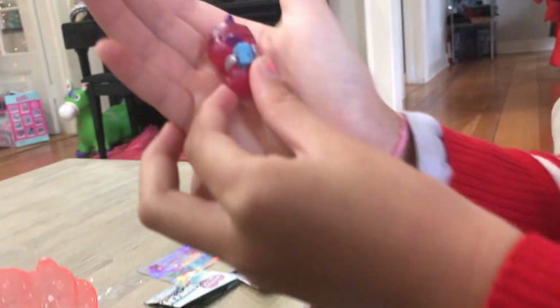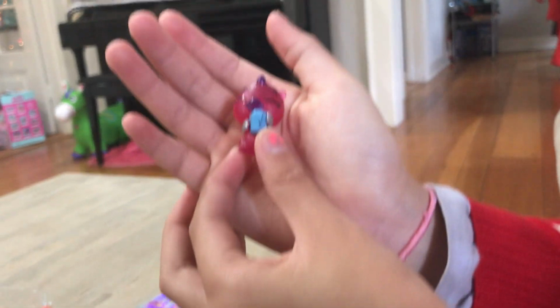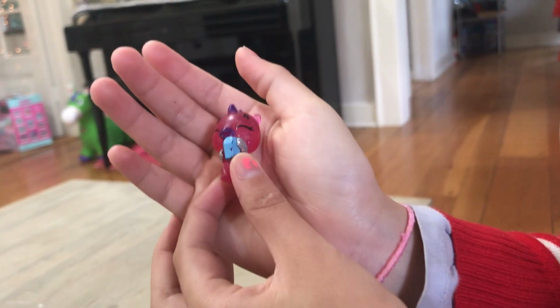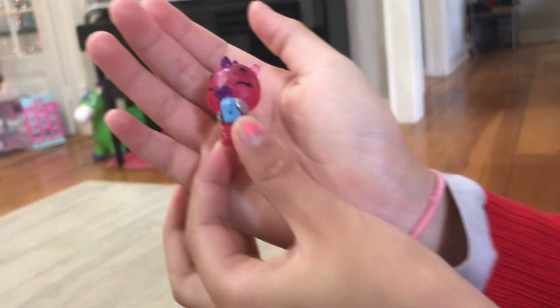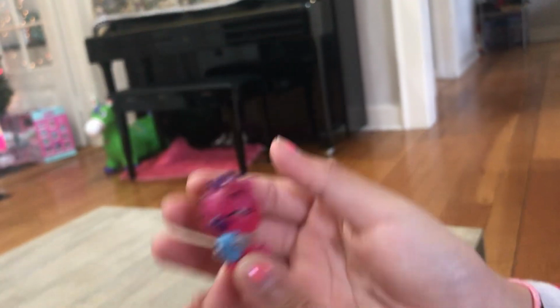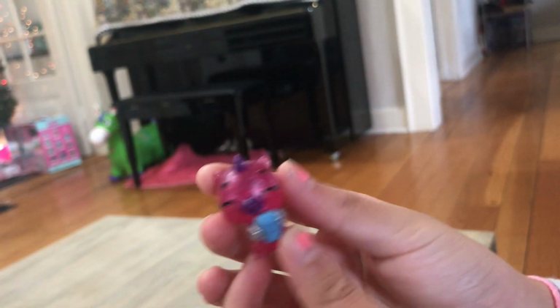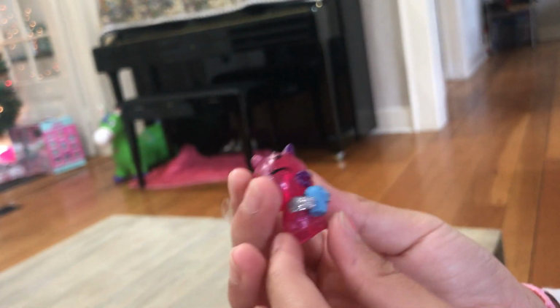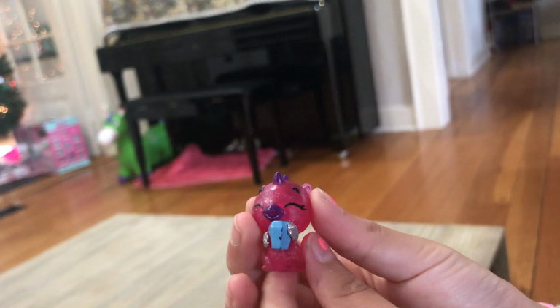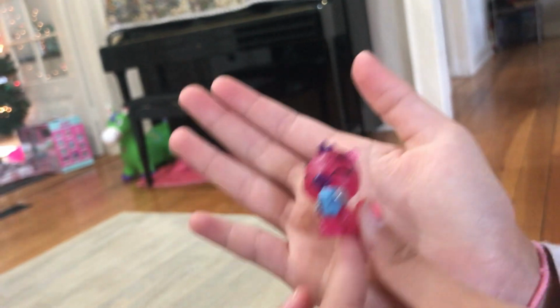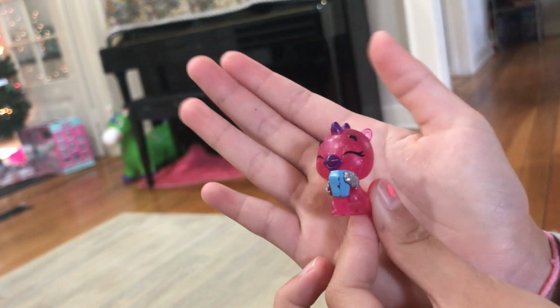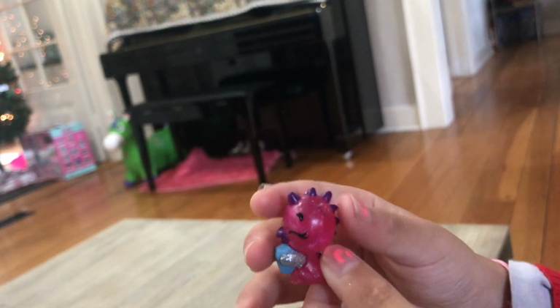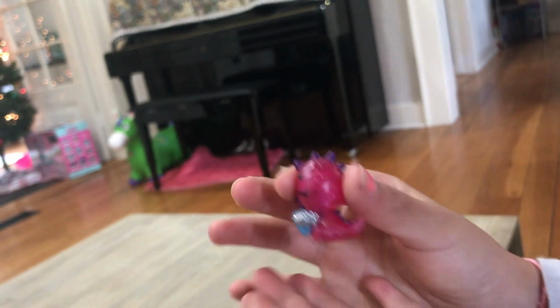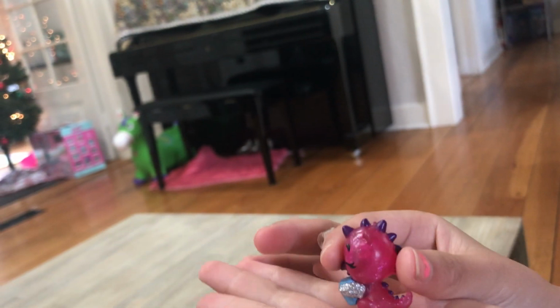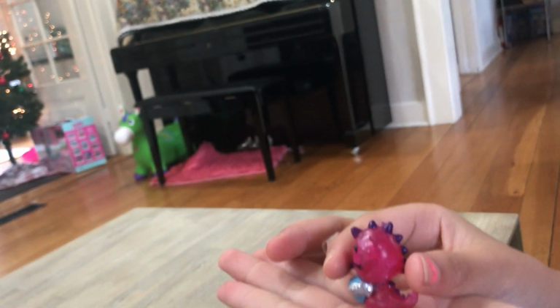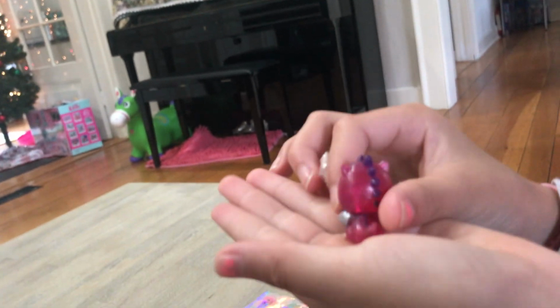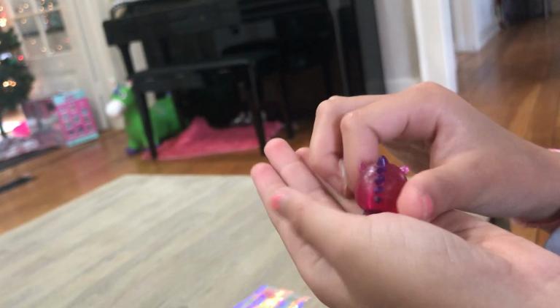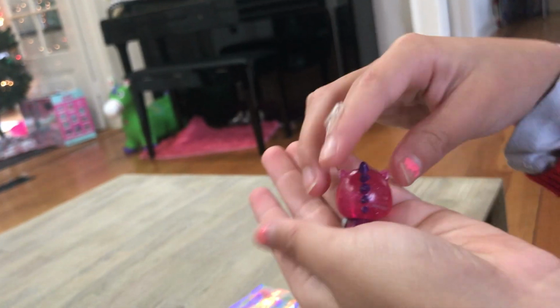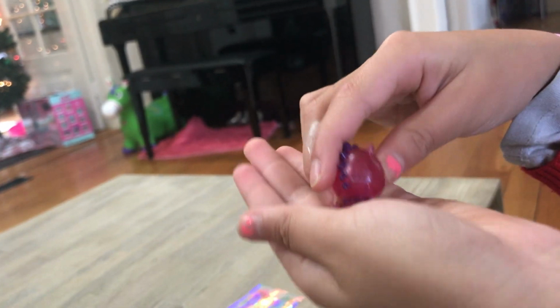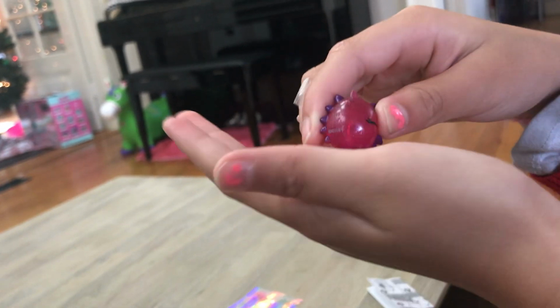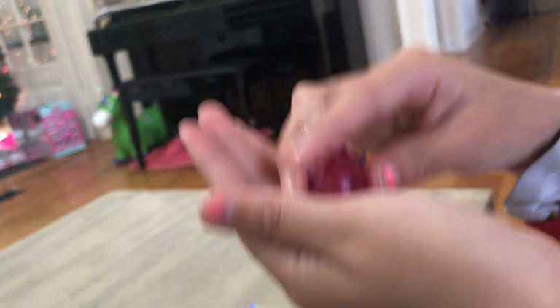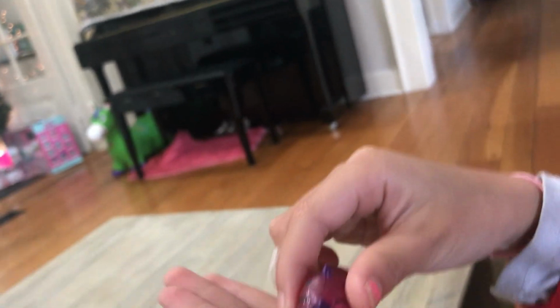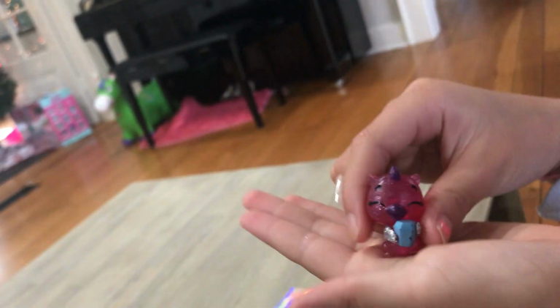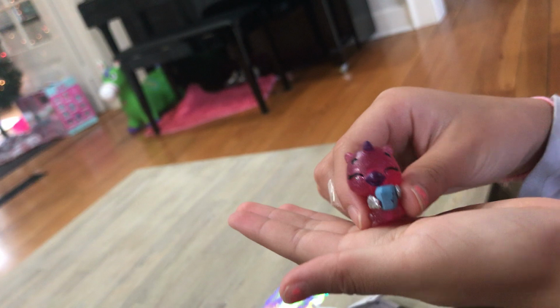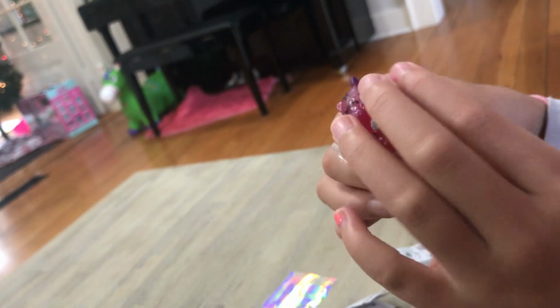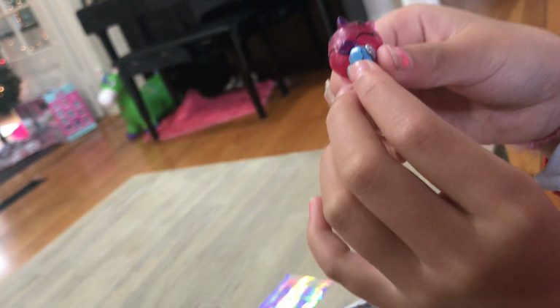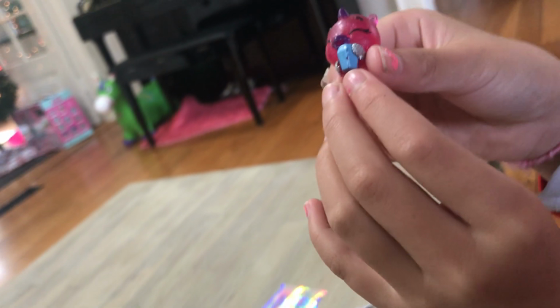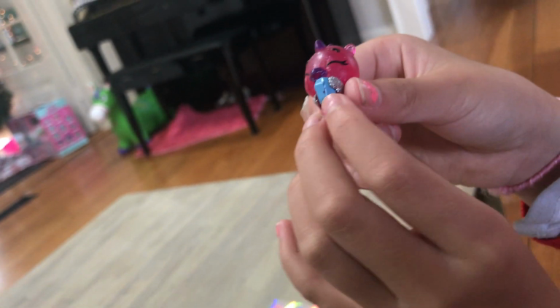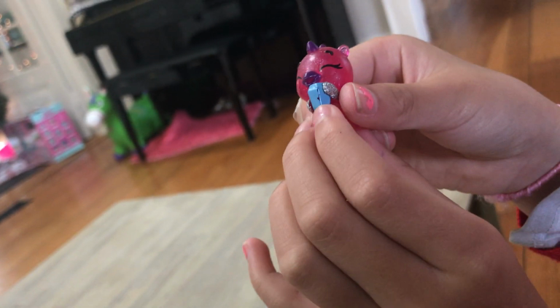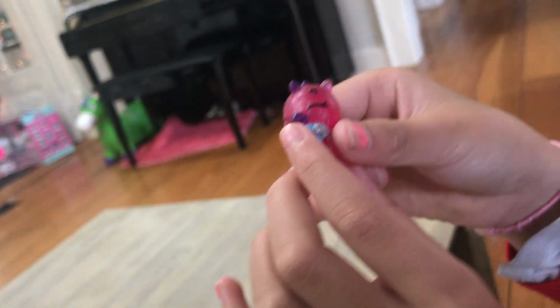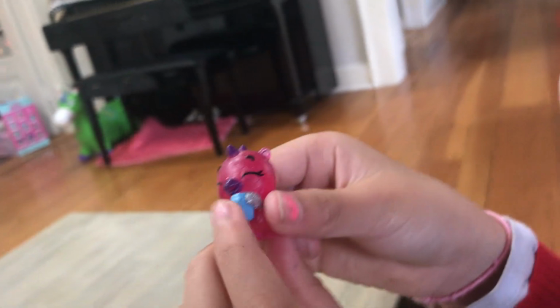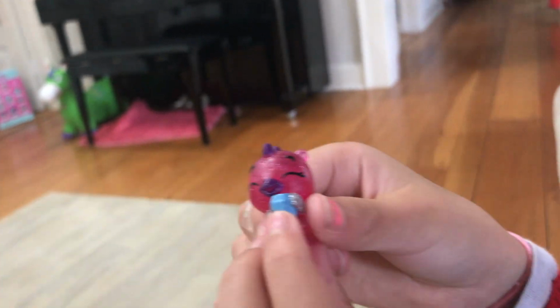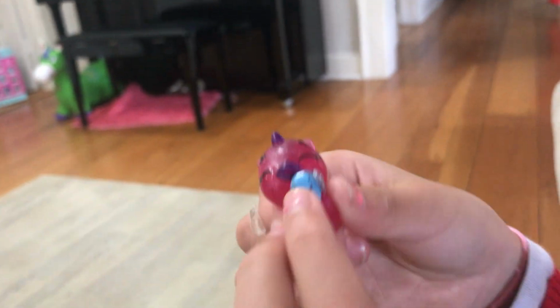It looks like a little dragon. It's tail, it's back, side, and it's front. Oh look, that's cute. It's holding a little blue drum.